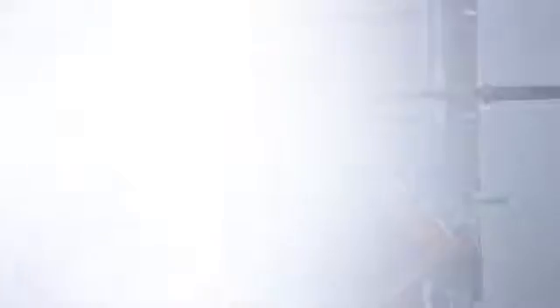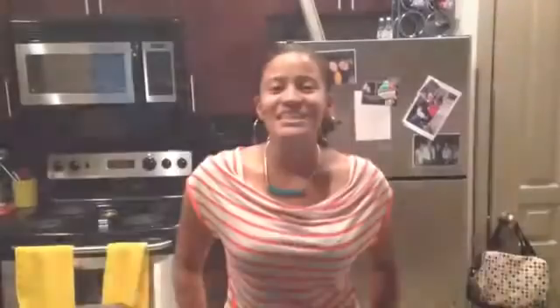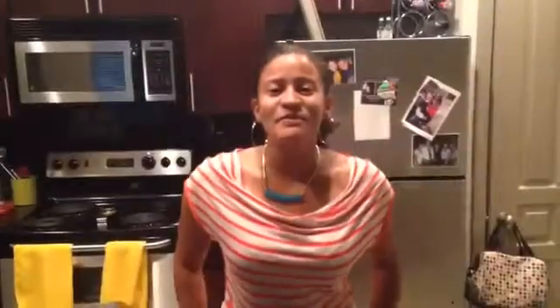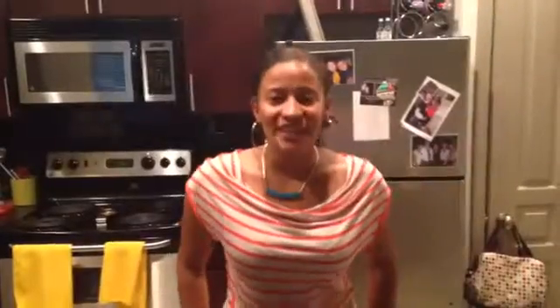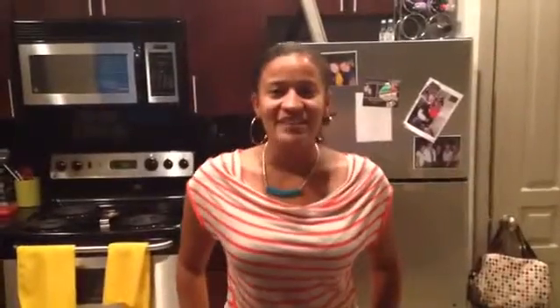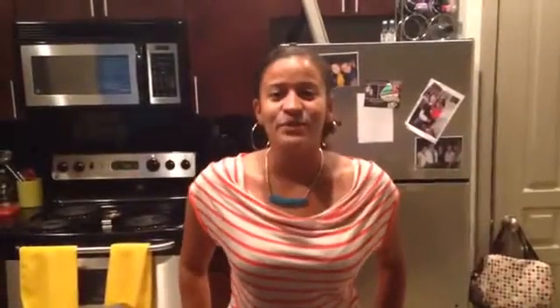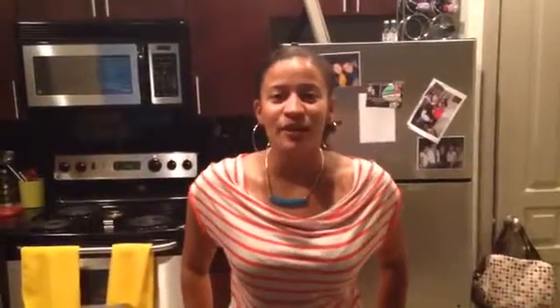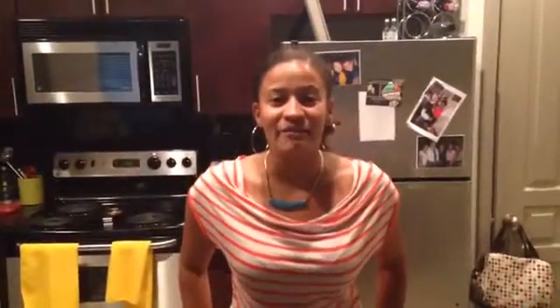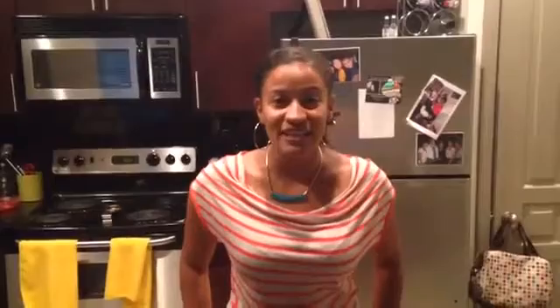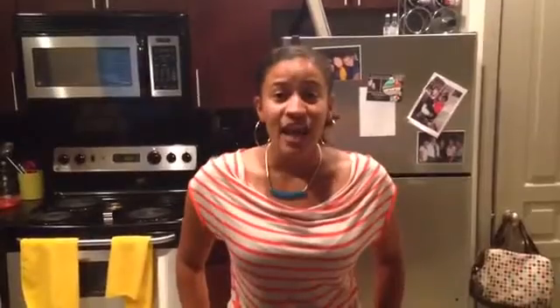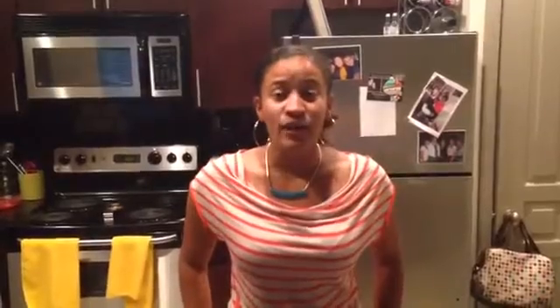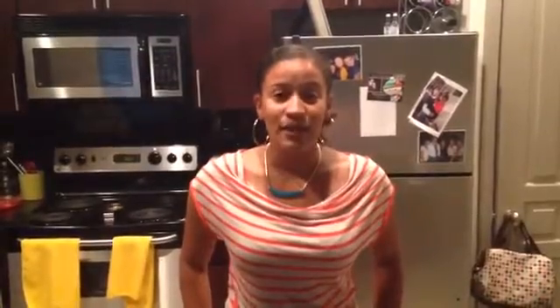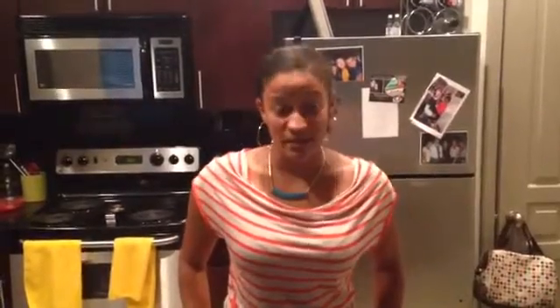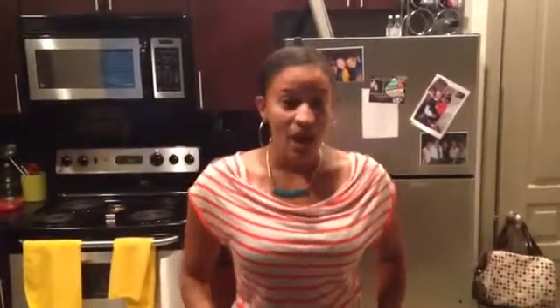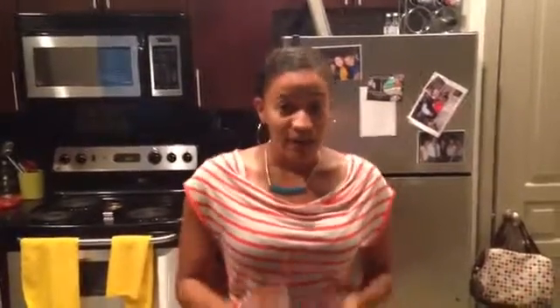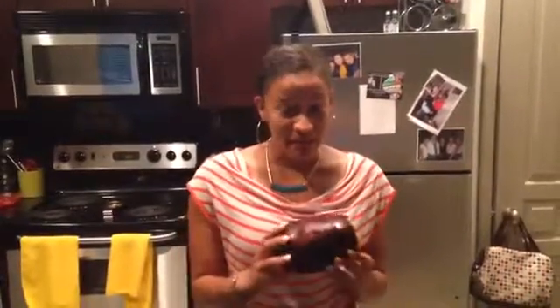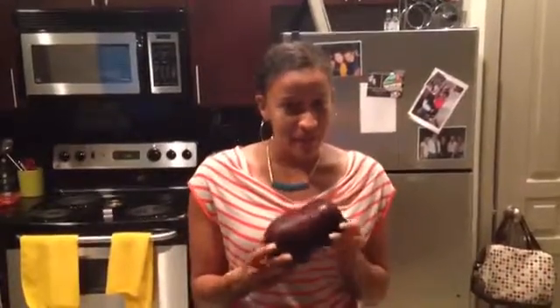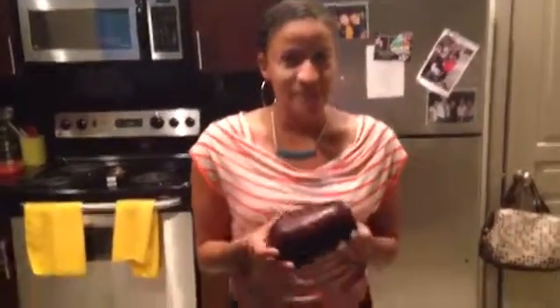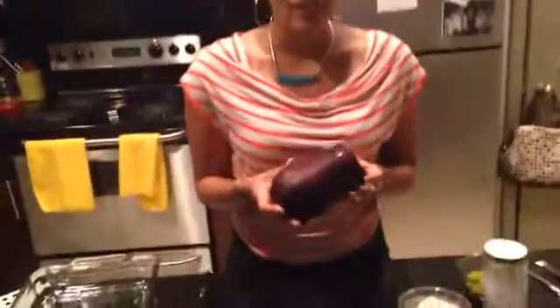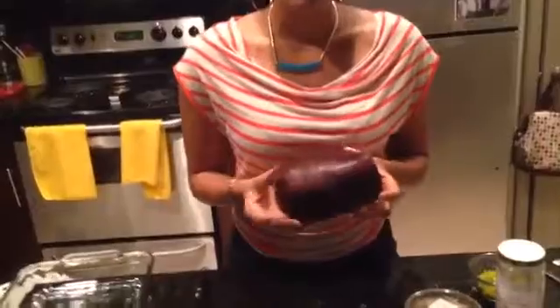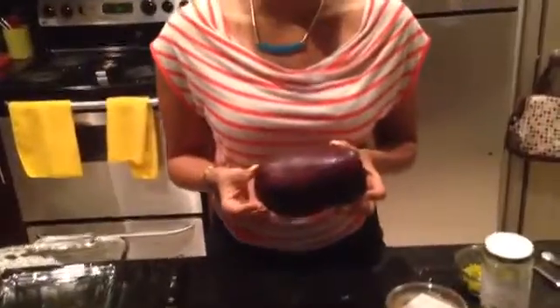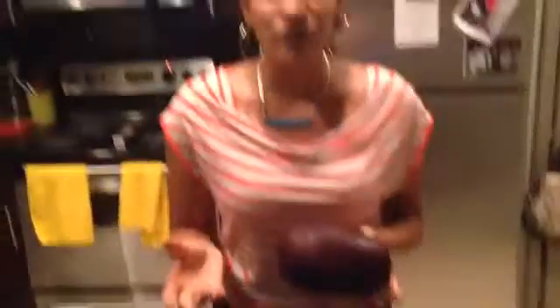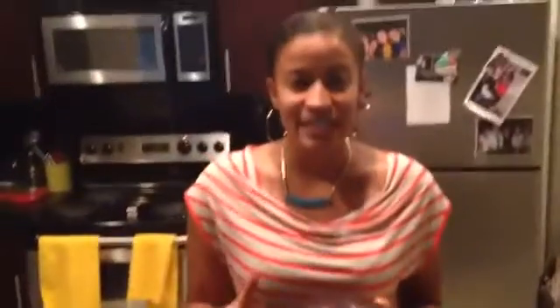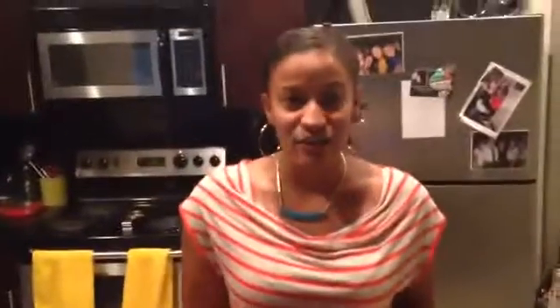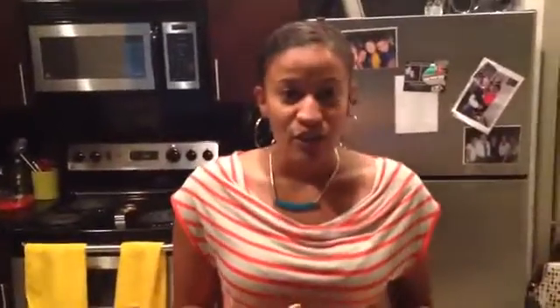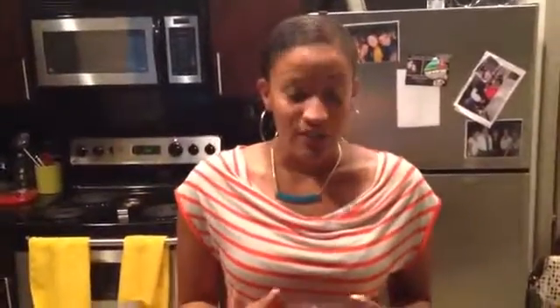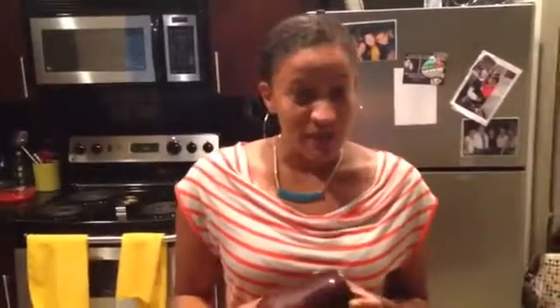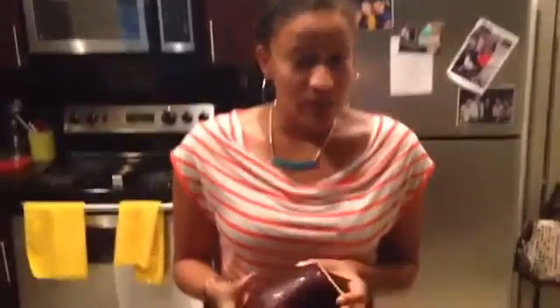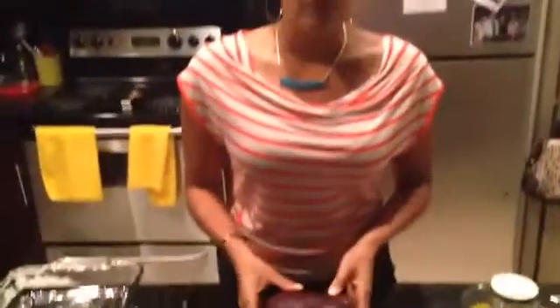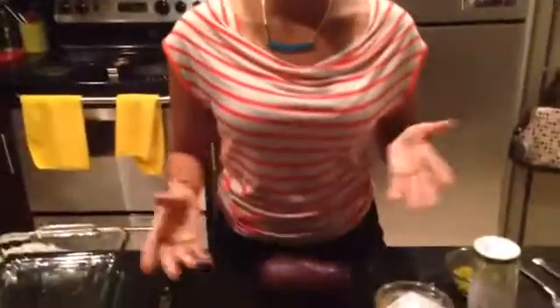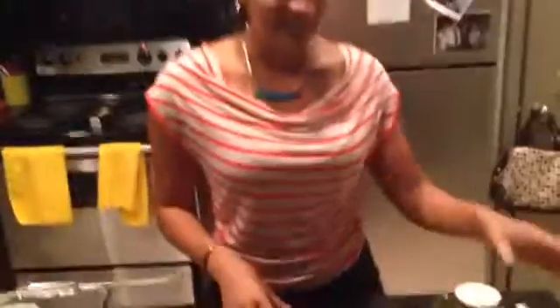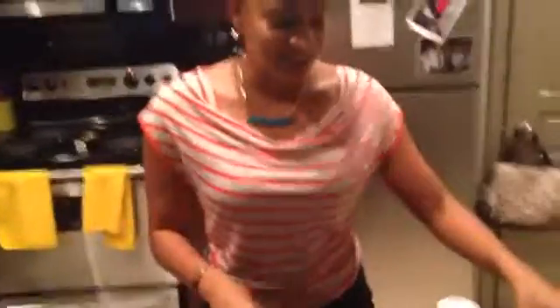Hey everyone, it's Amy from Fitness Together and today I'm going to show you how to make a very easy and quick eggplant pizza. One eggplant, about medium size, is only about 160 calories and it feeds about two people — so do the math, that's like nothing.